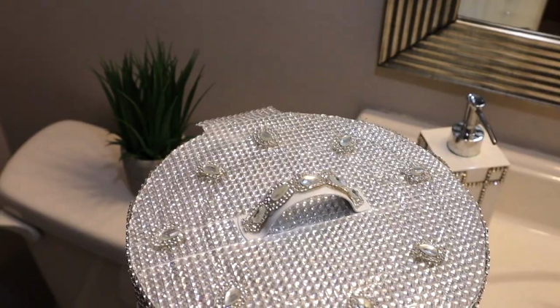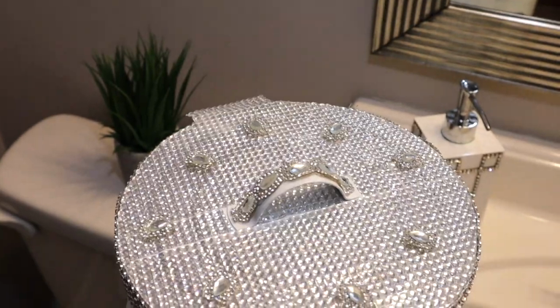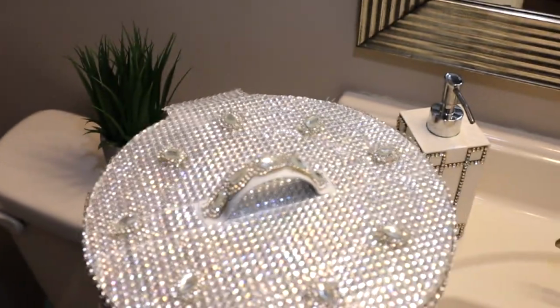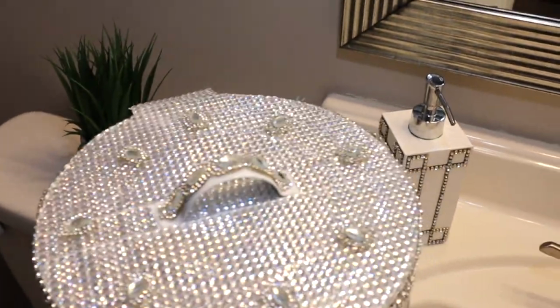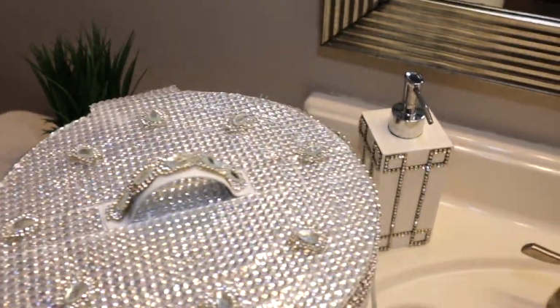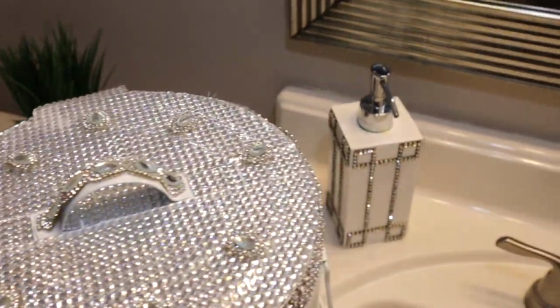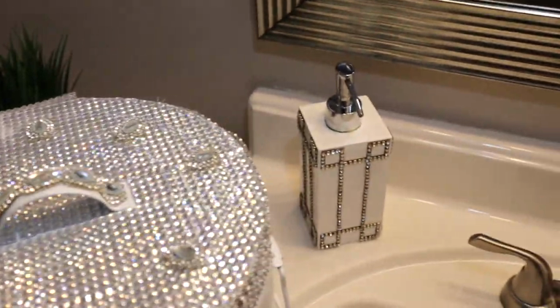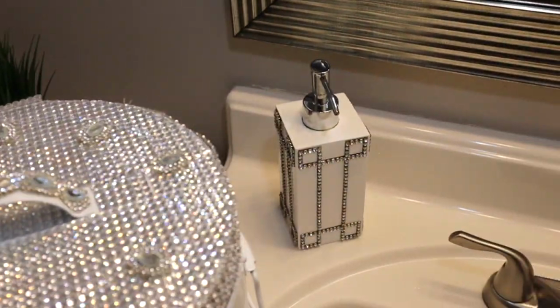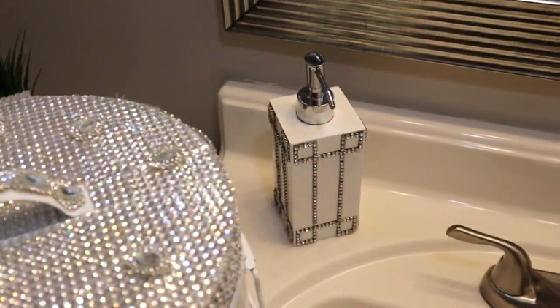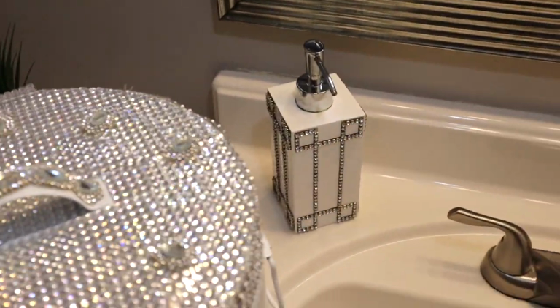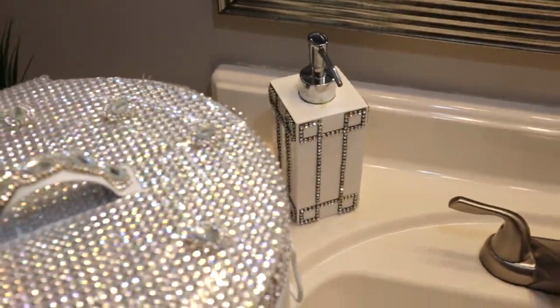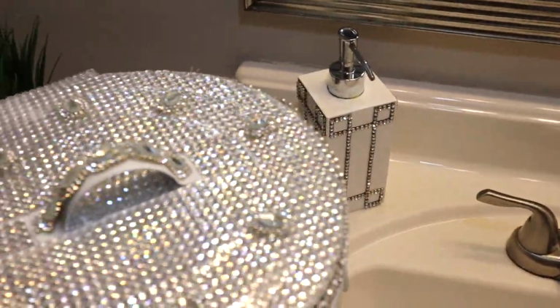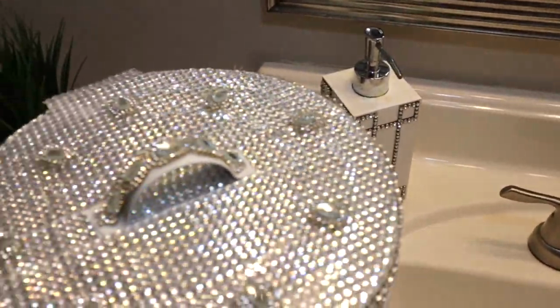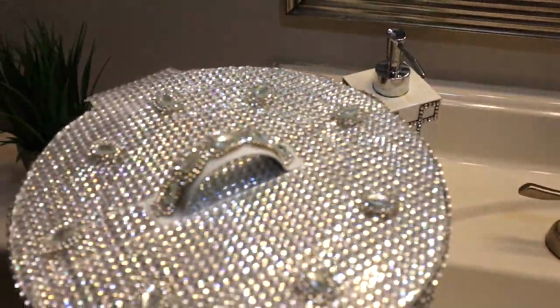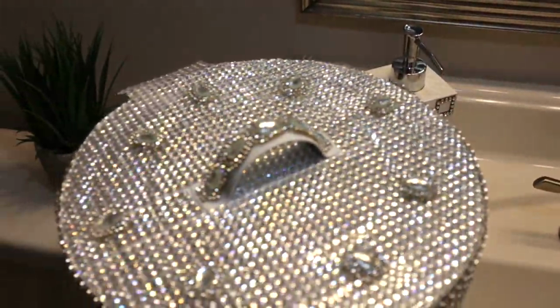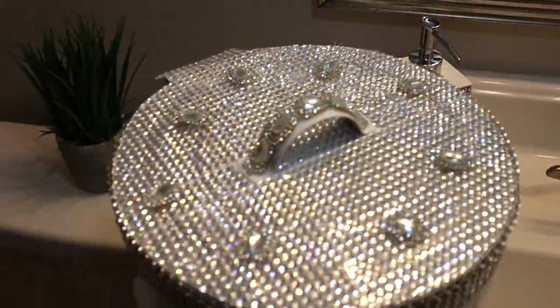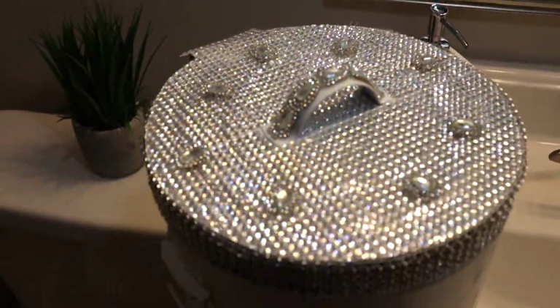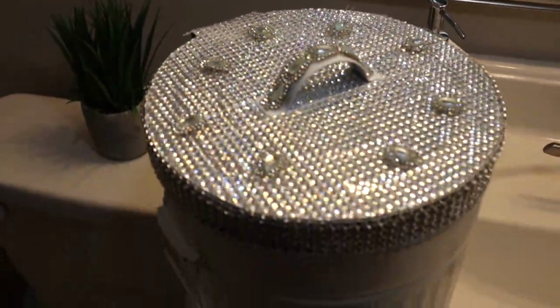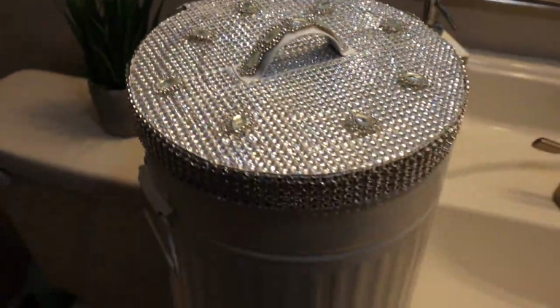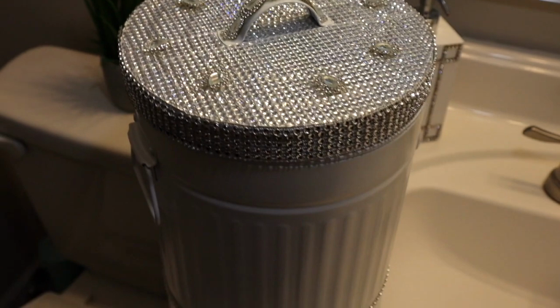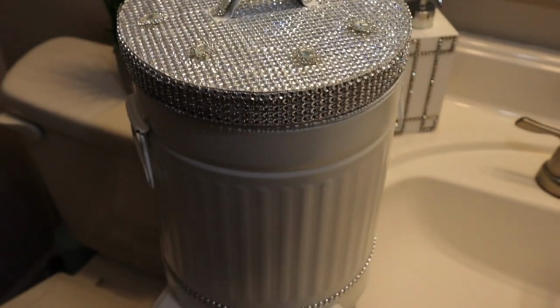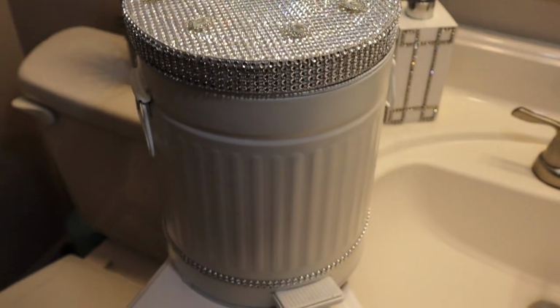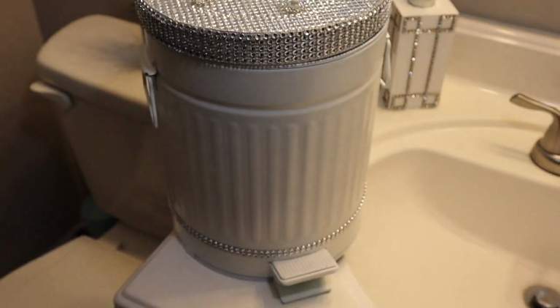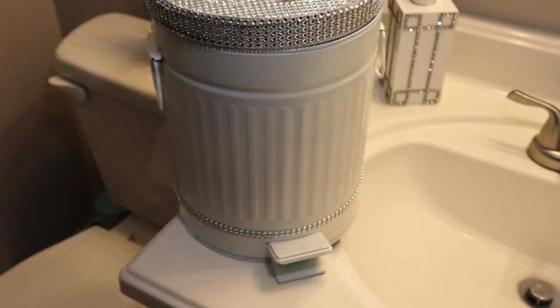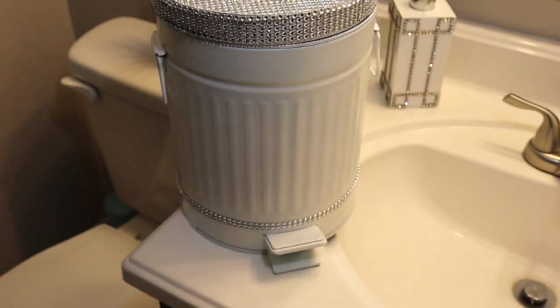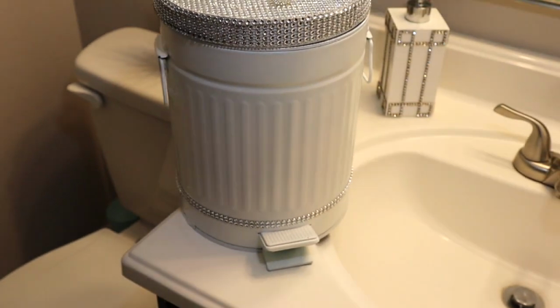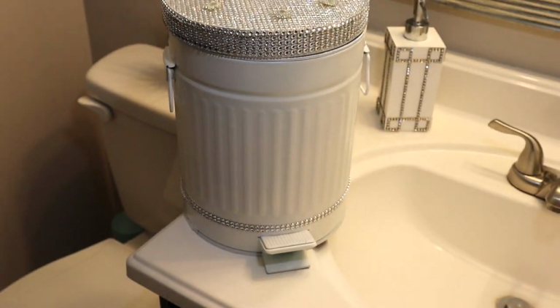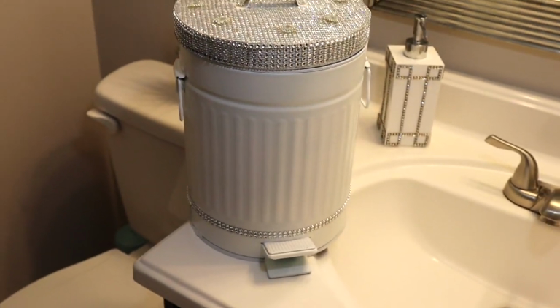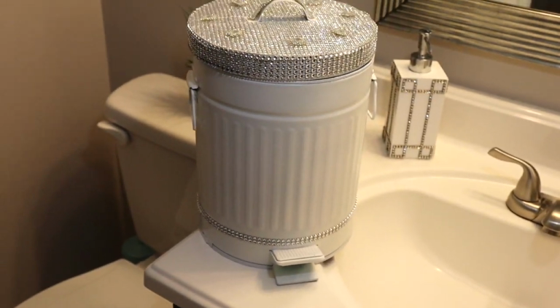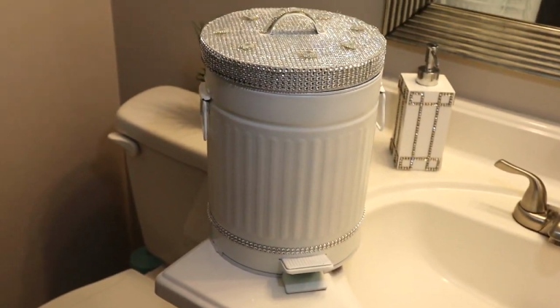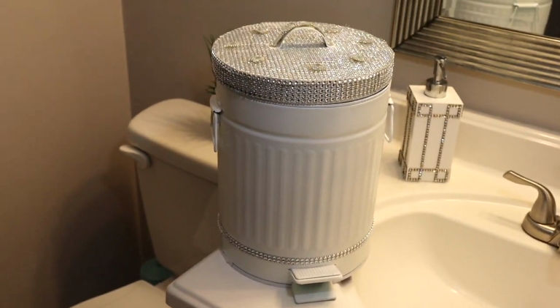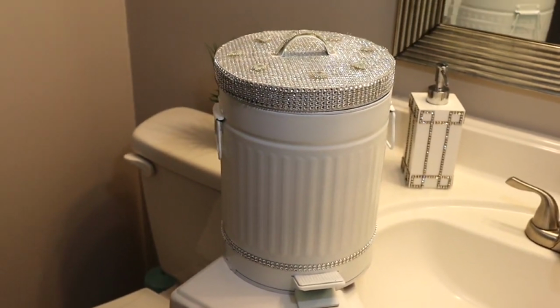I was so excited editing this video — I couldn't wait to show you guys how to make this bling trash can, so keep watching and I'll show you how to do it.